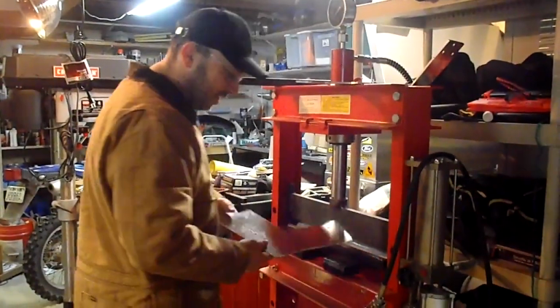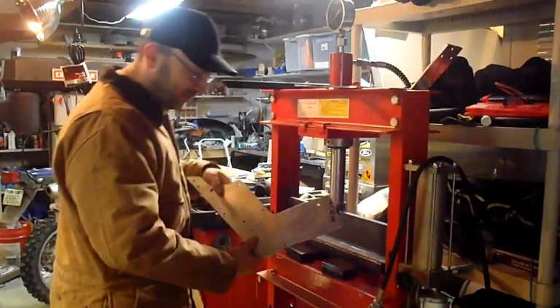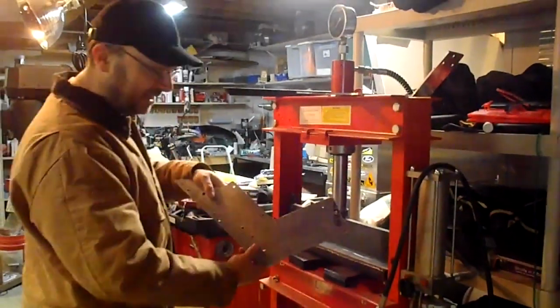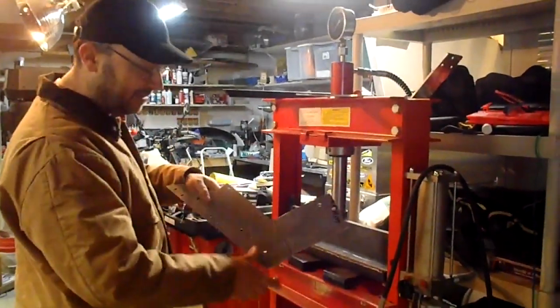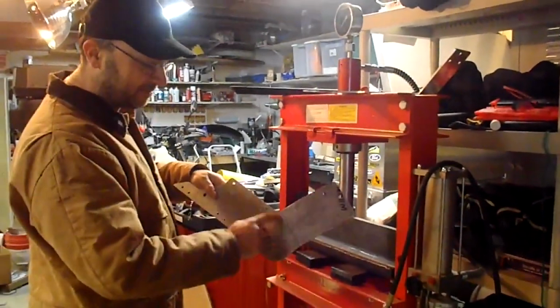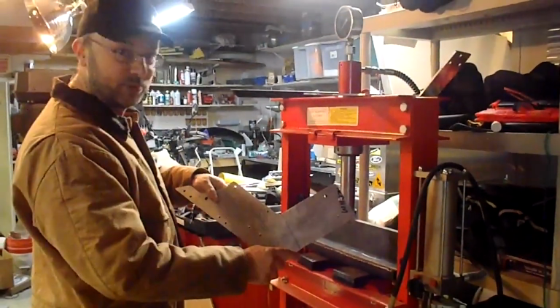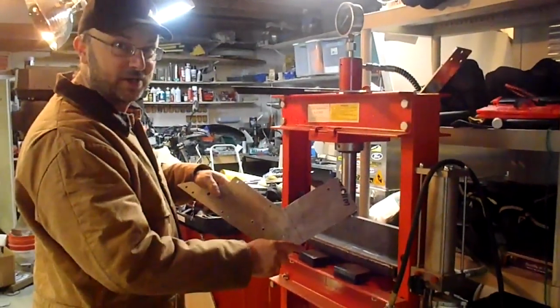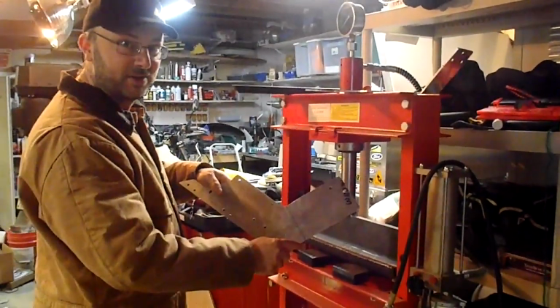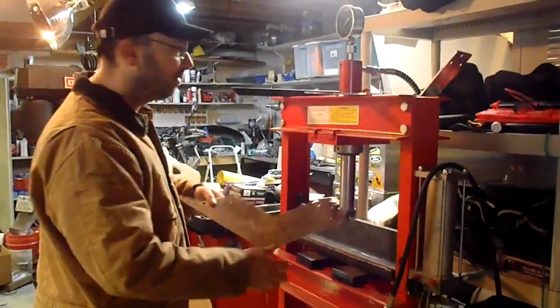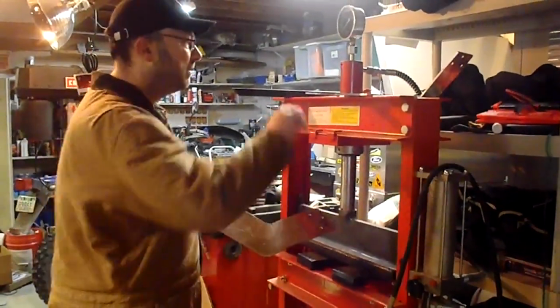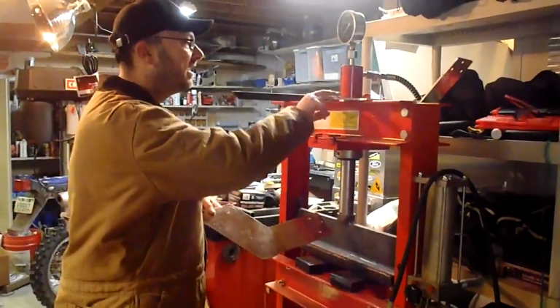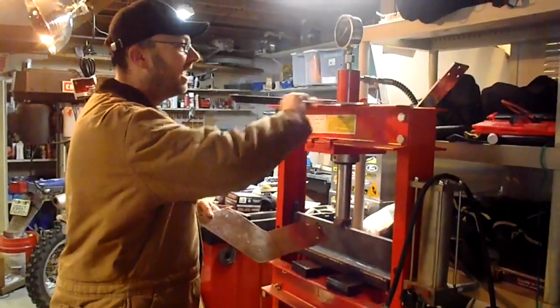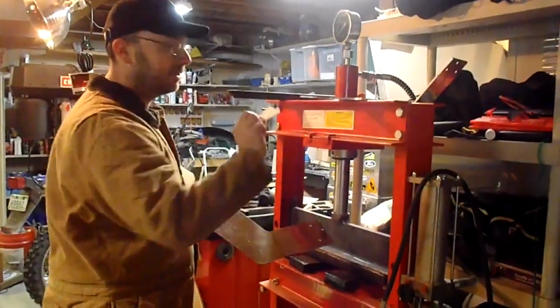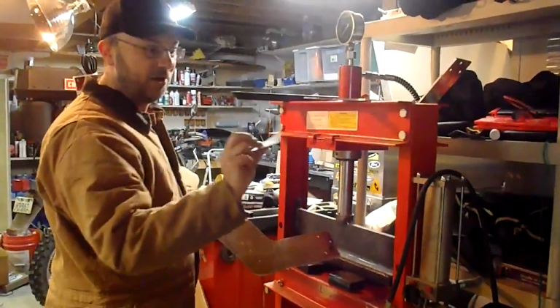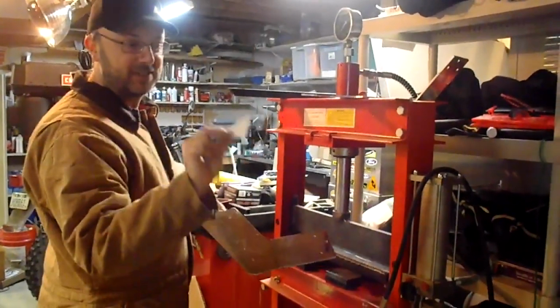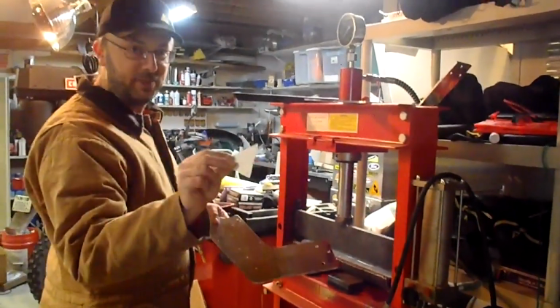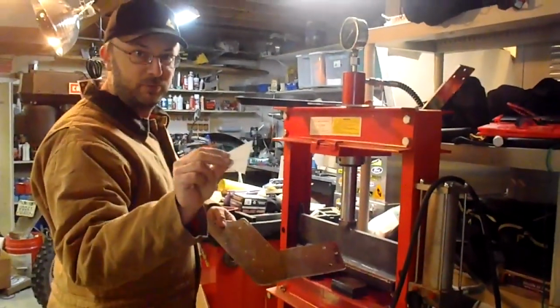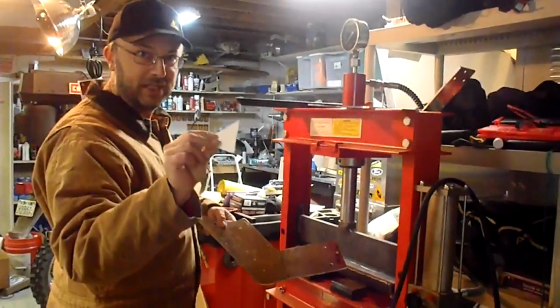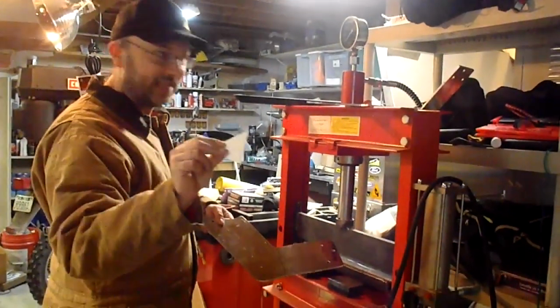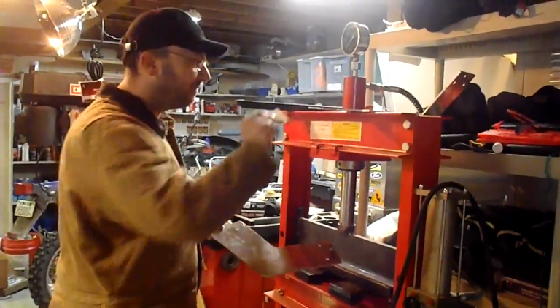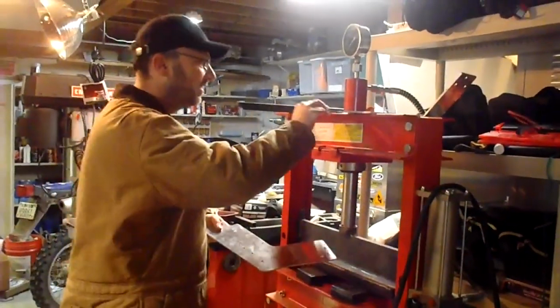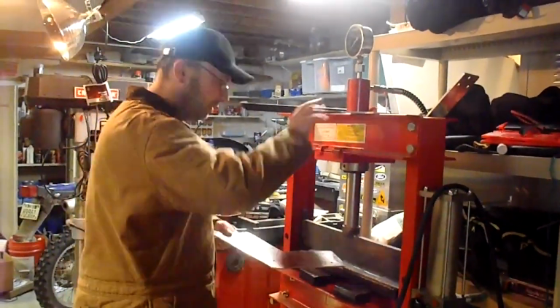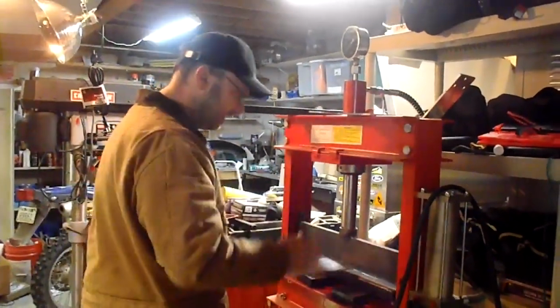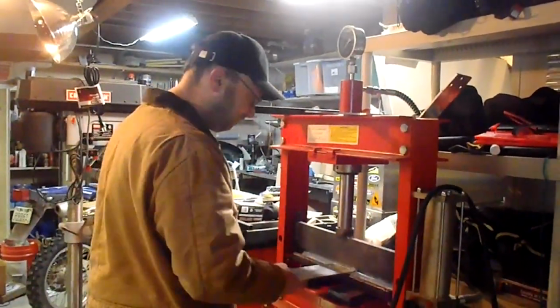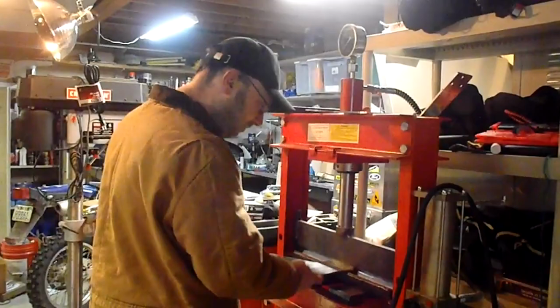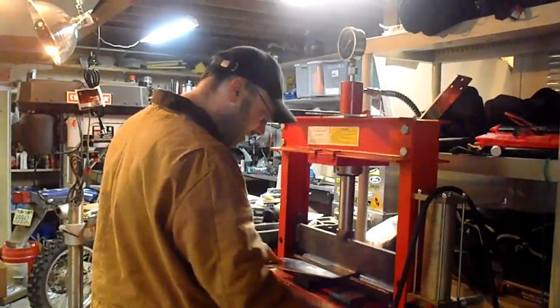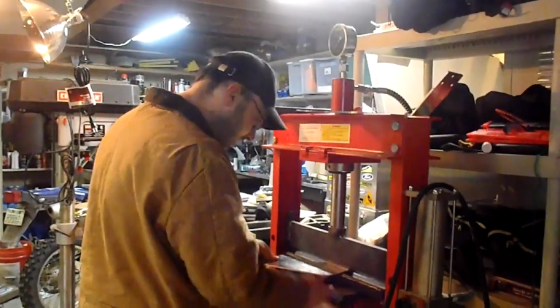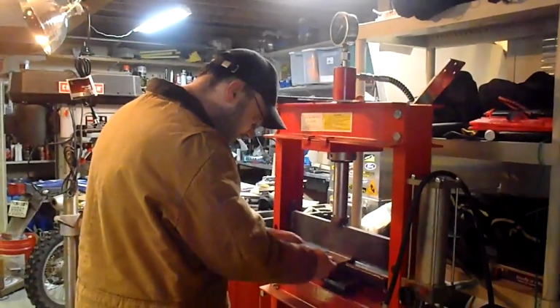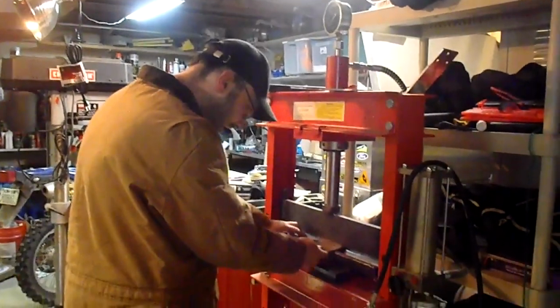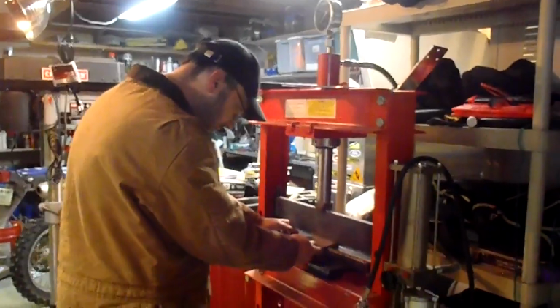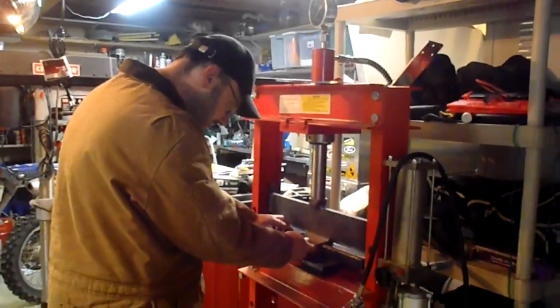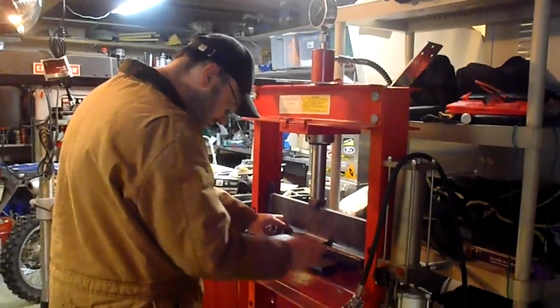We've got the piece to be bent with the mark right where I want to bend it. I have a small template with exactly half the angle that I want to bend. I'll just line up the mark.